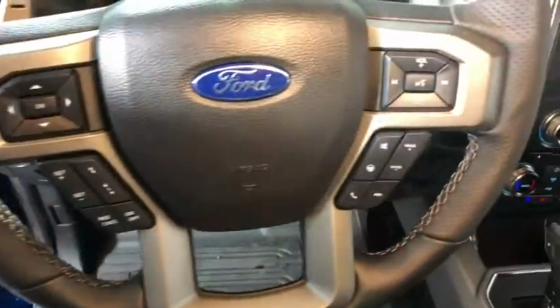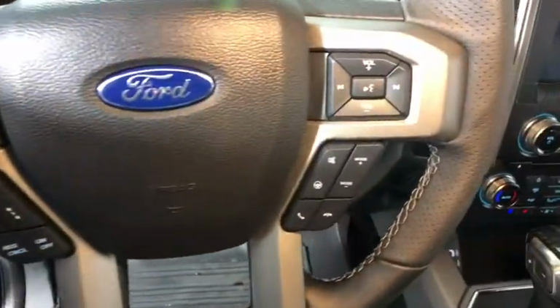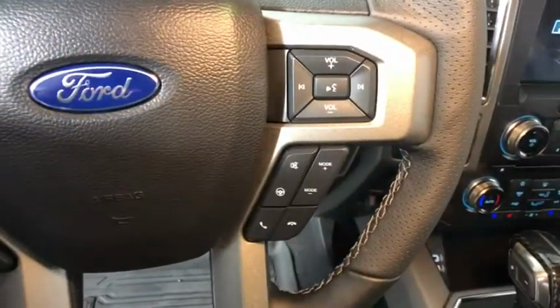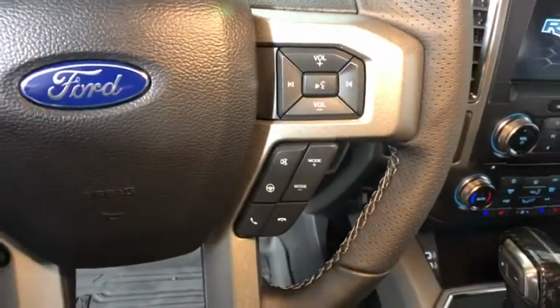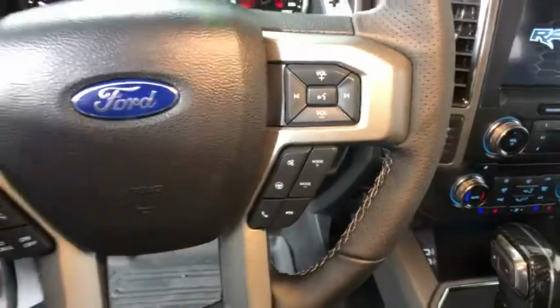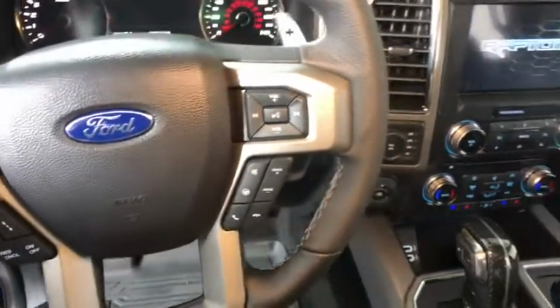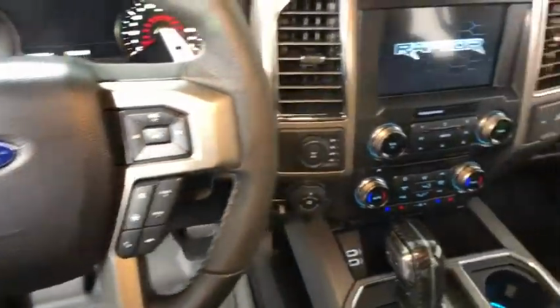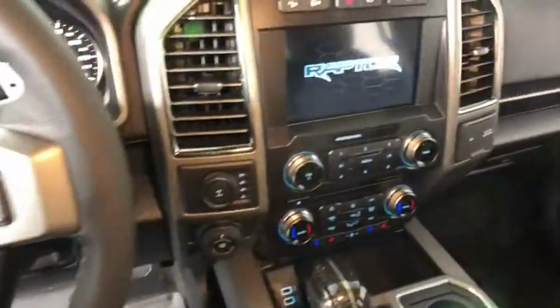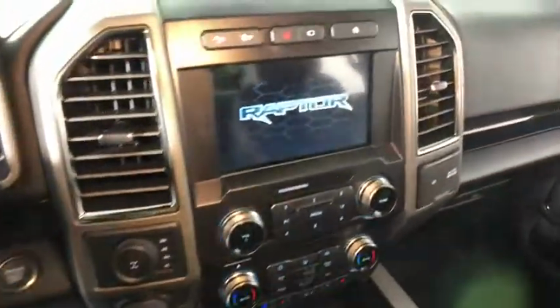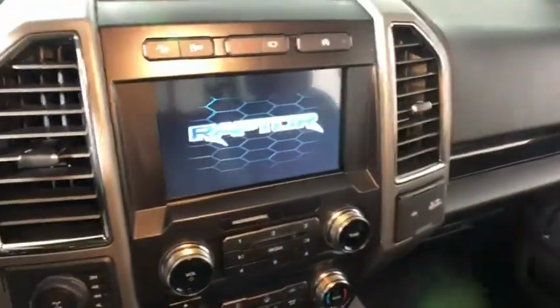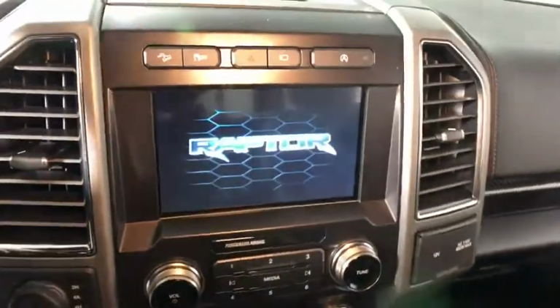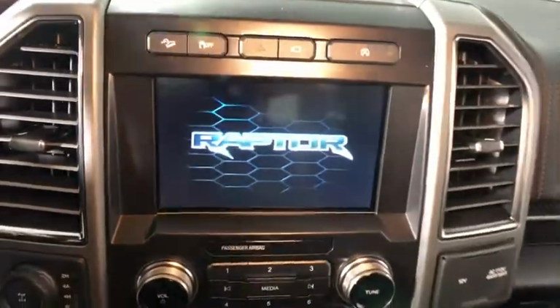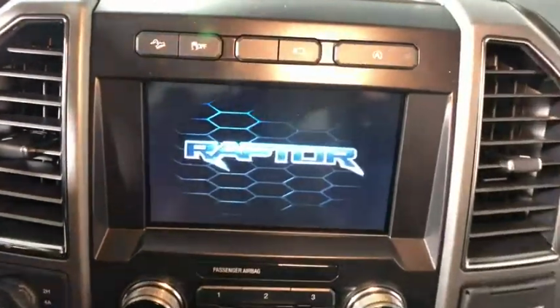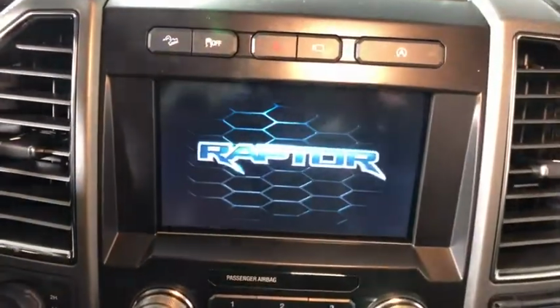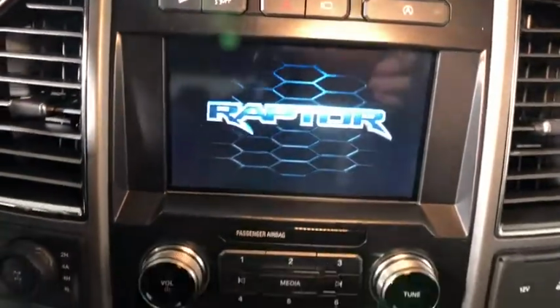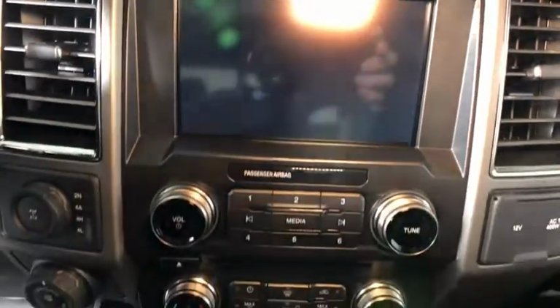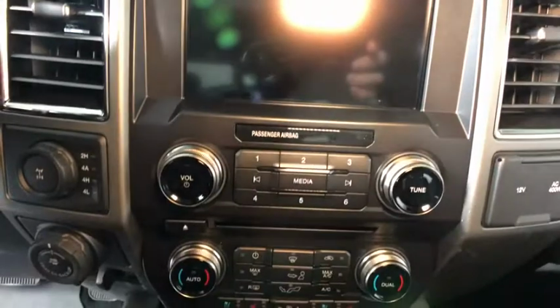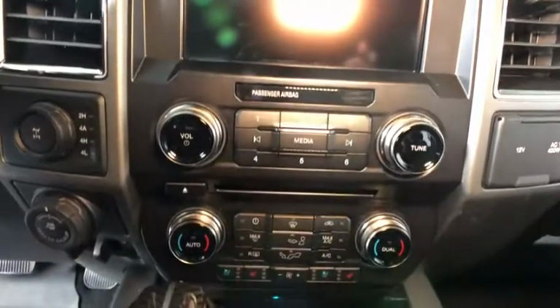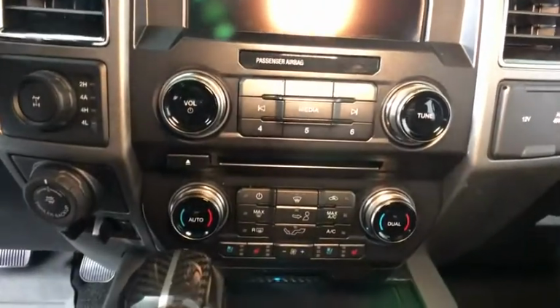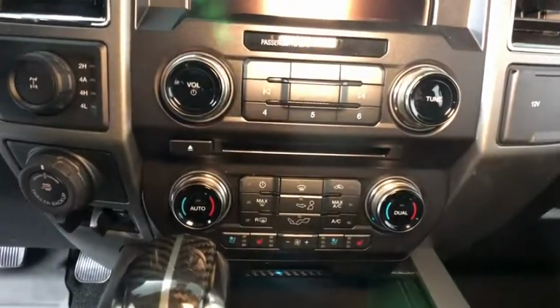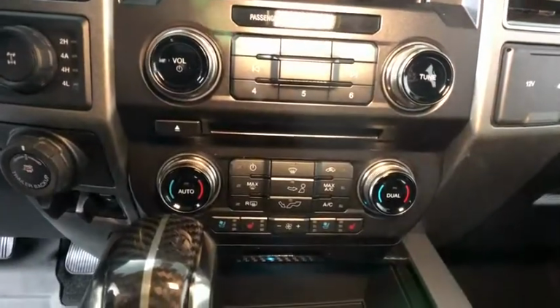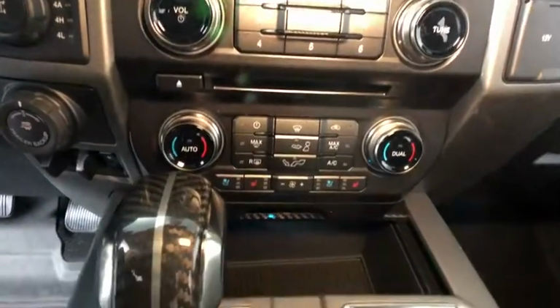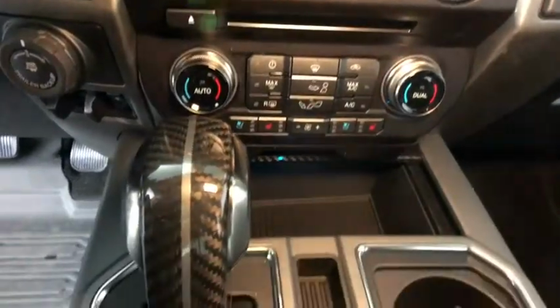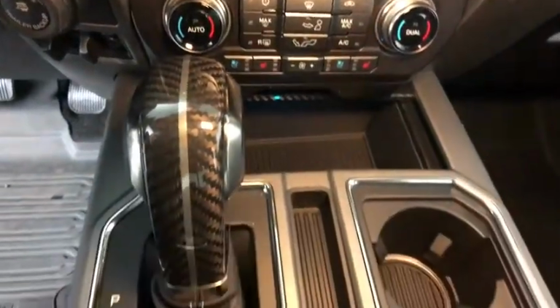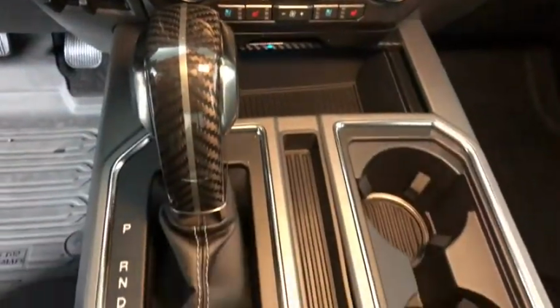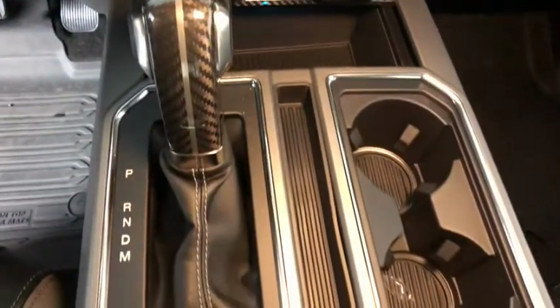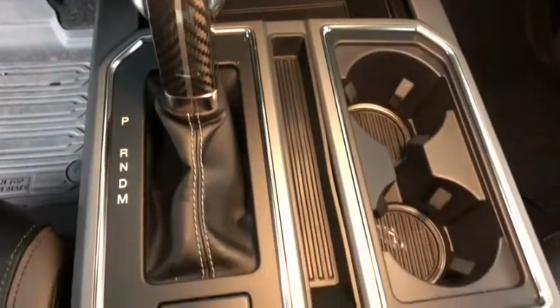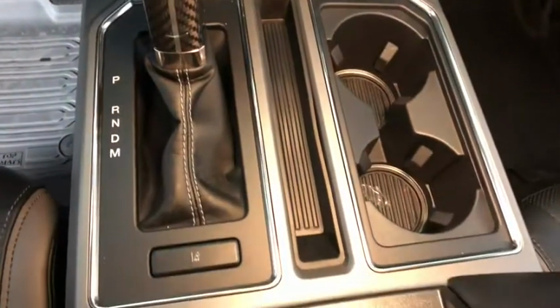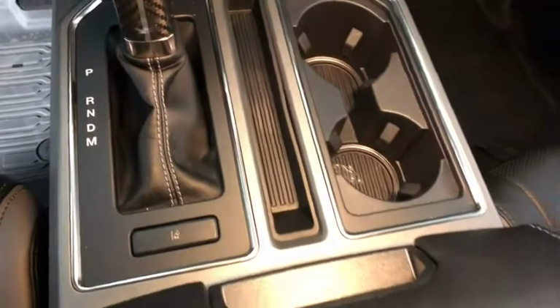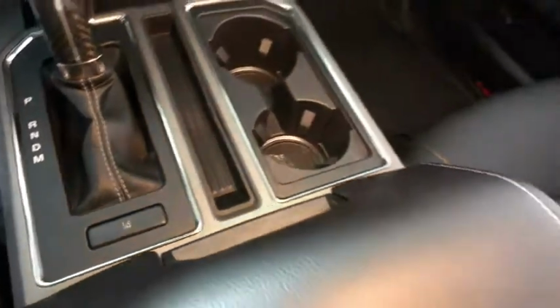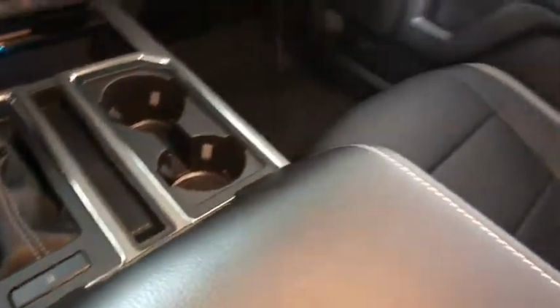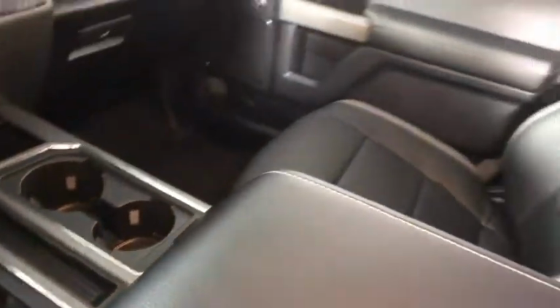Fog light, heated steering wheel, electronic stability control, power windows, security system, rear window defroster, CD player, trip computer, tachometer, brake assist, overhead console, remote keyless entry.